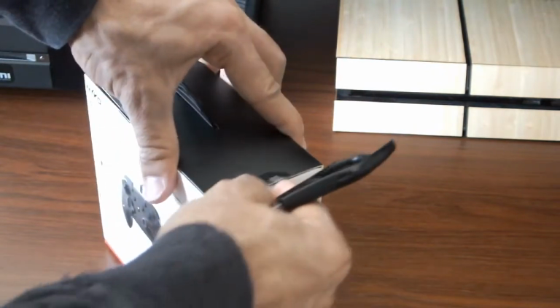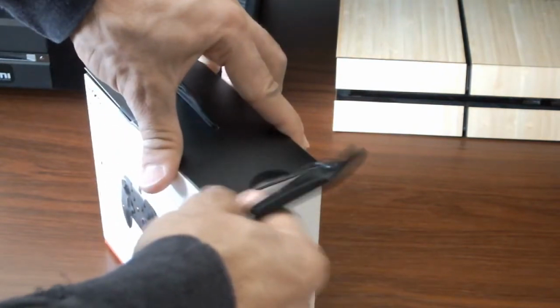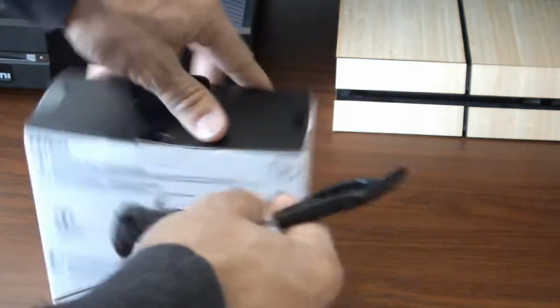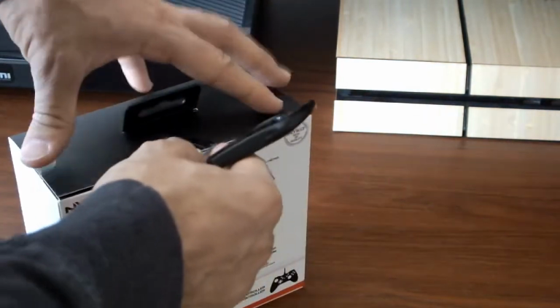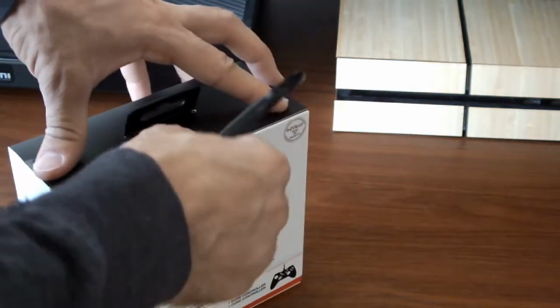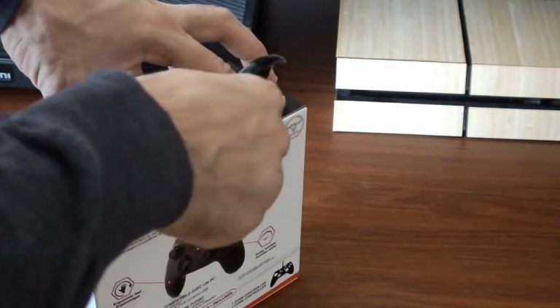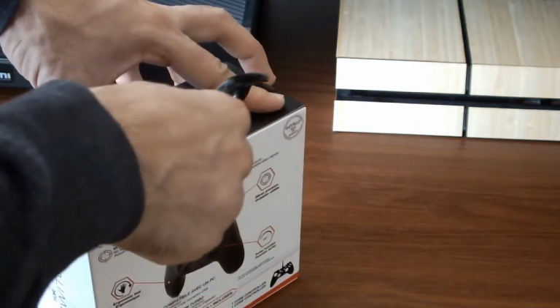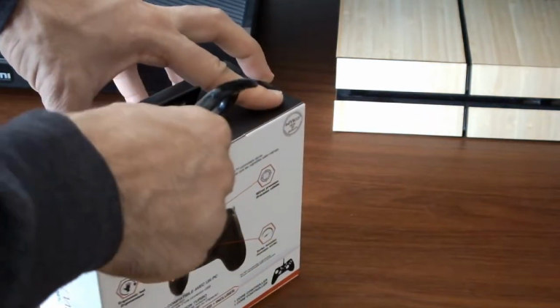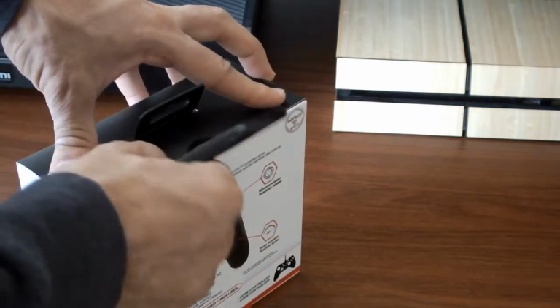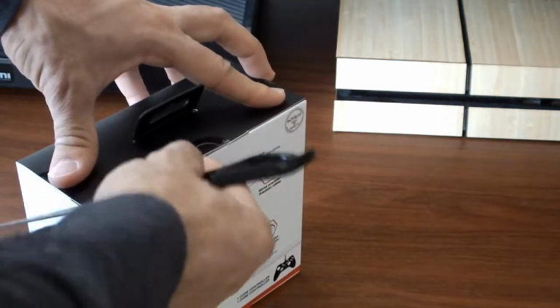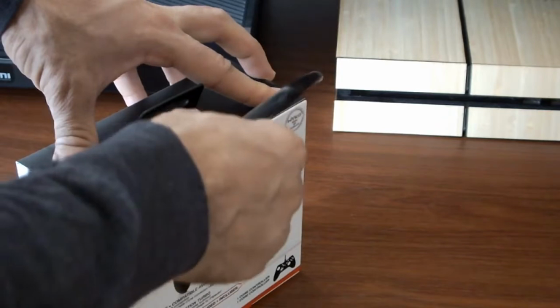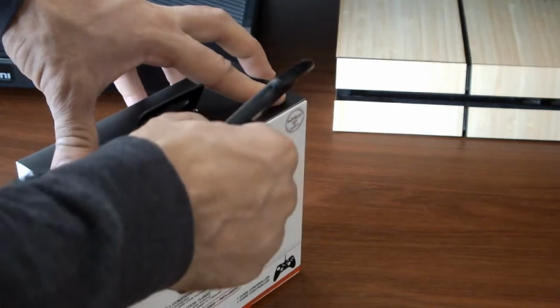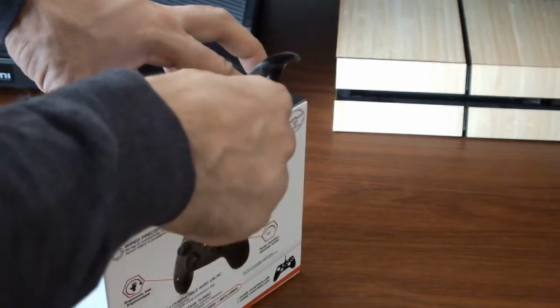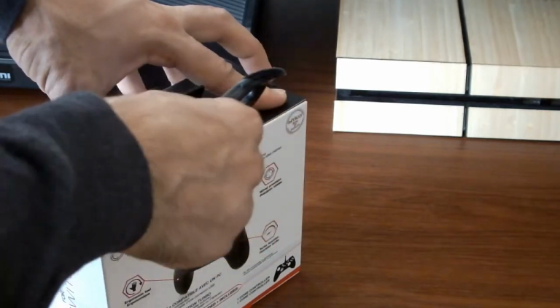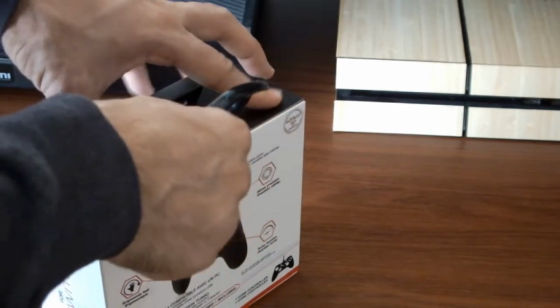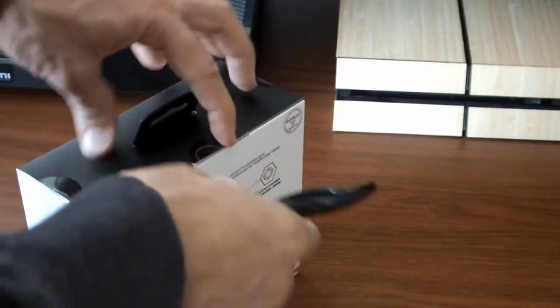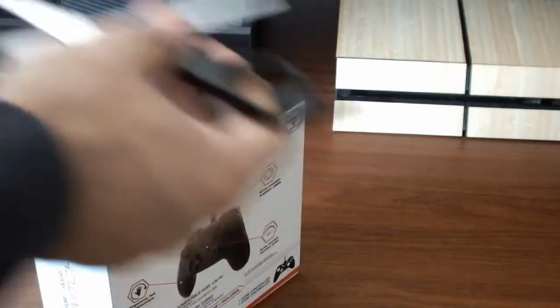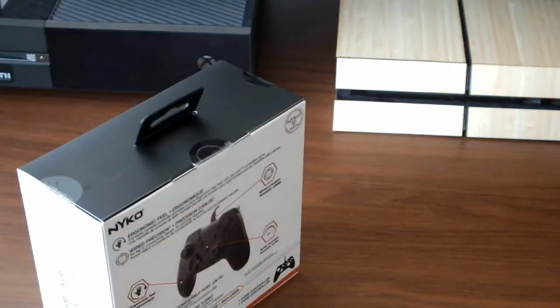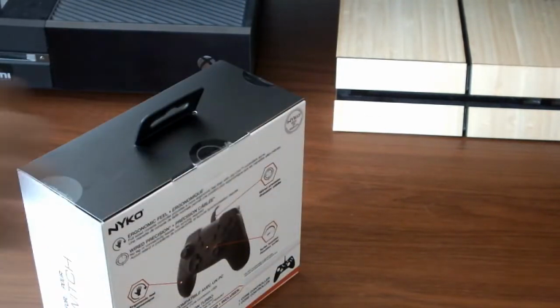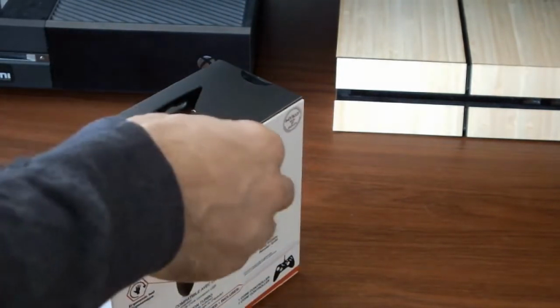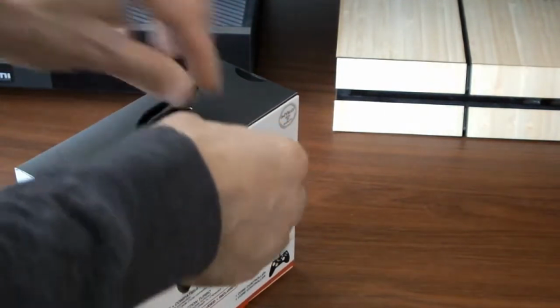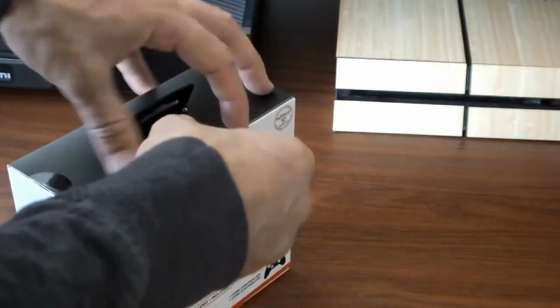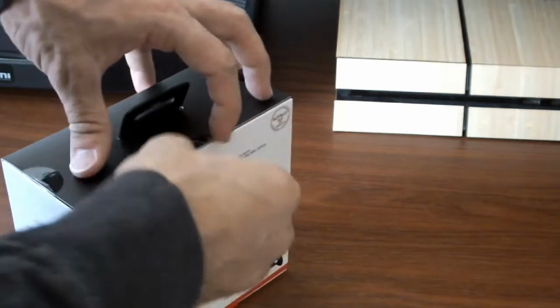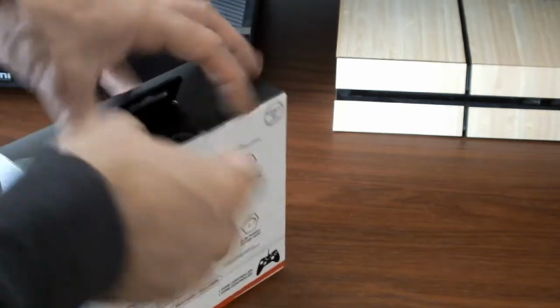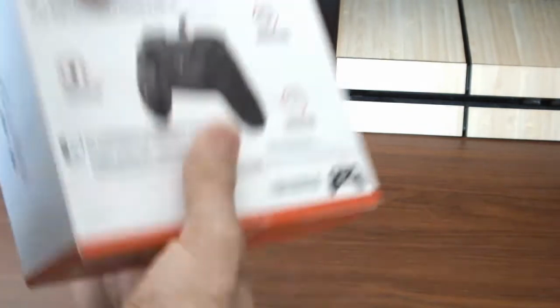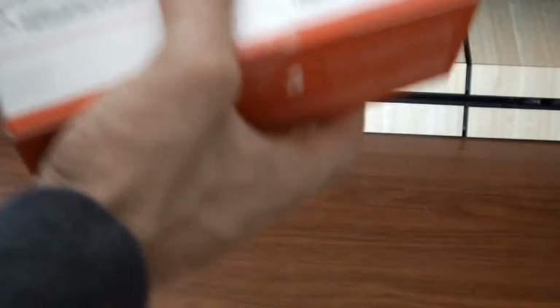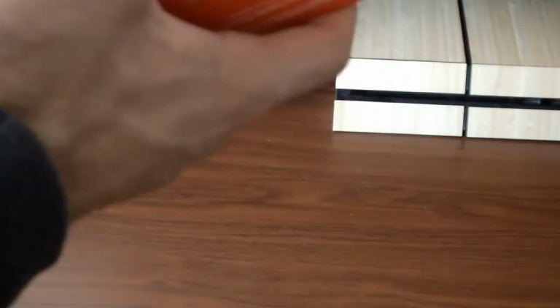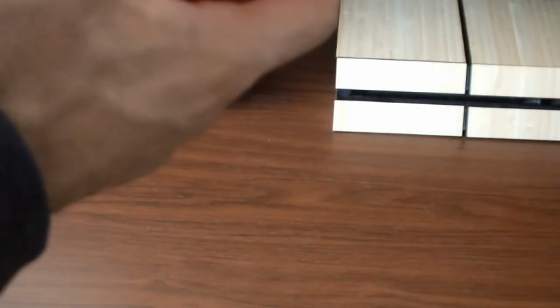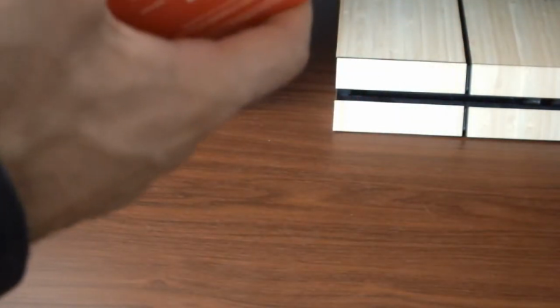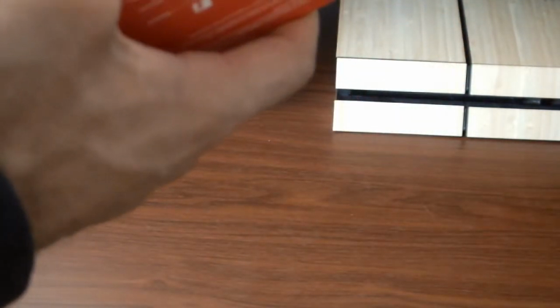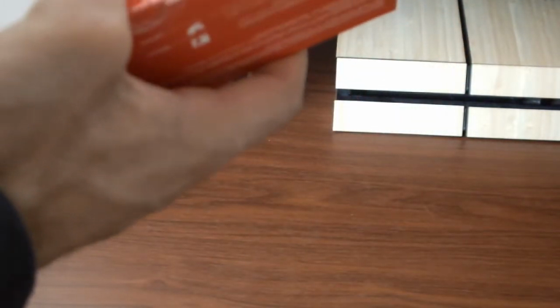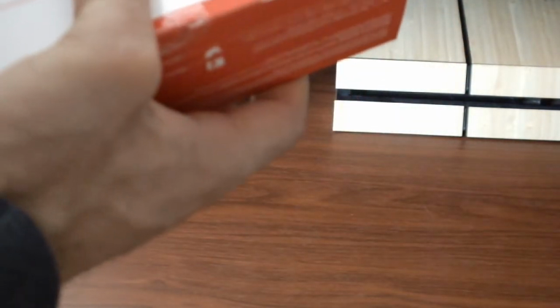As I mentioned before, this controller works on both your Nintendo Switch as a pro controller — when you have it in docked mode, or even when you have it in portable mode when you have it on the stands — but it also works on your PC where you'll be able to use it for a variety of different games.